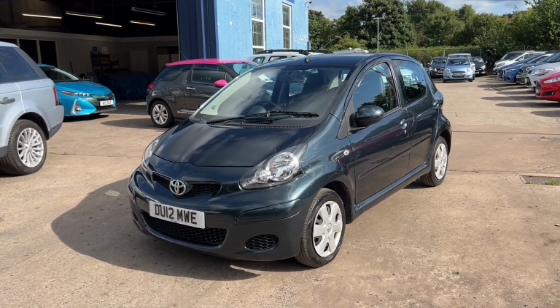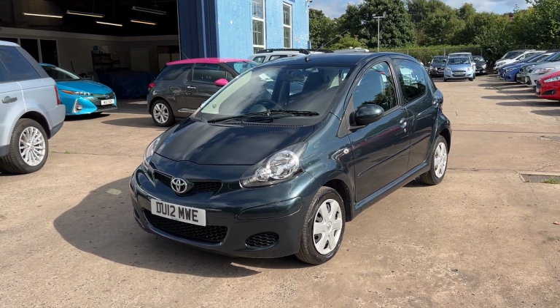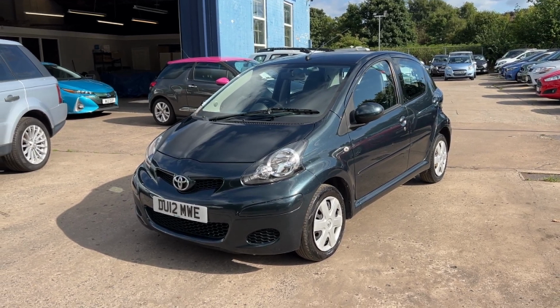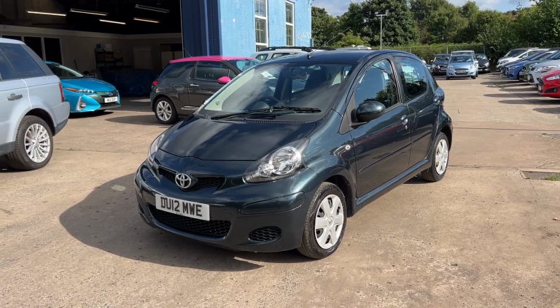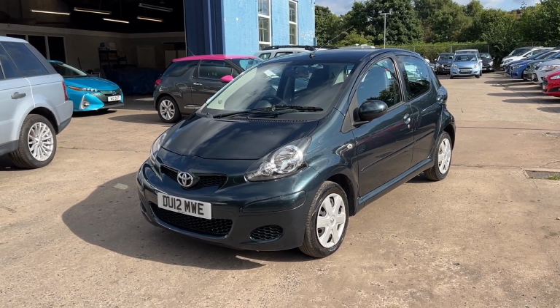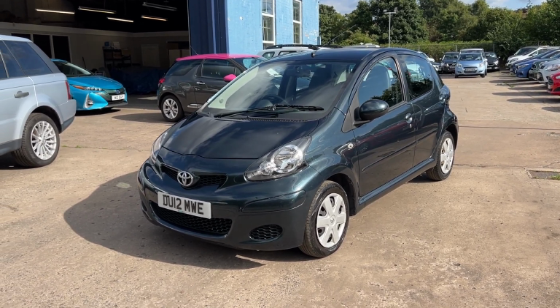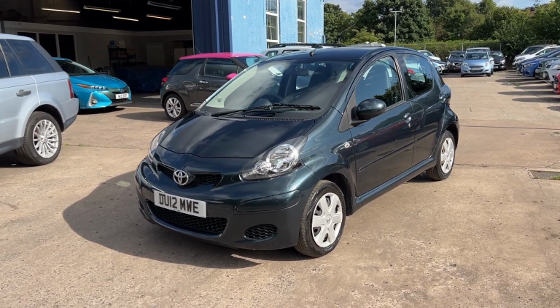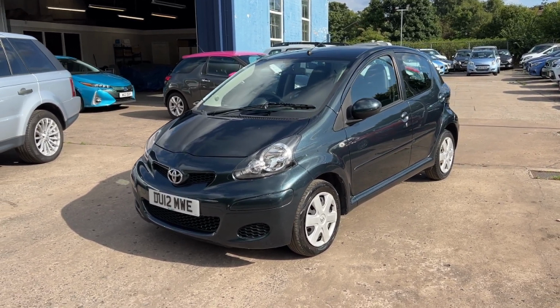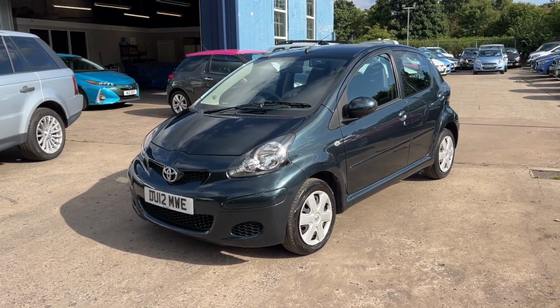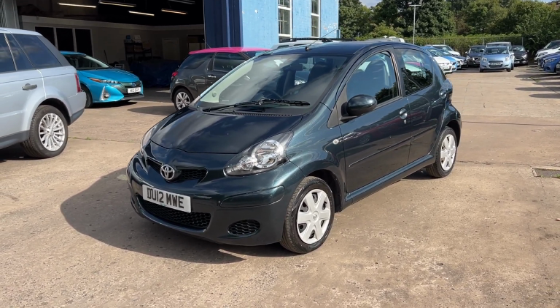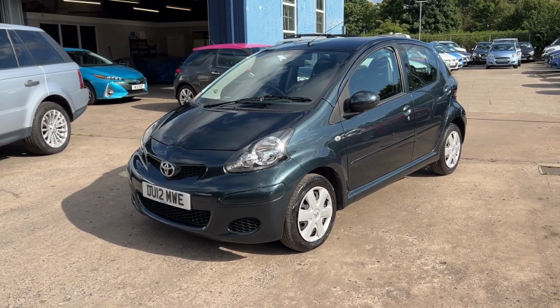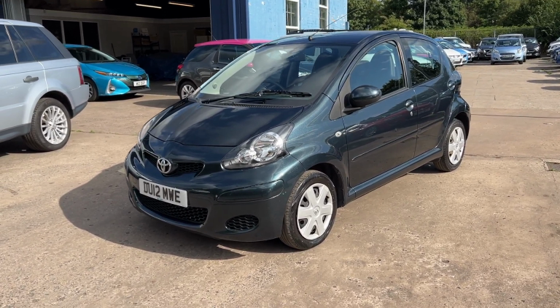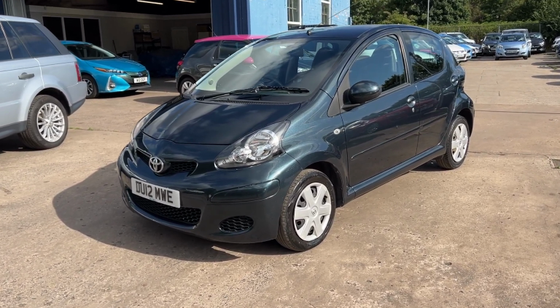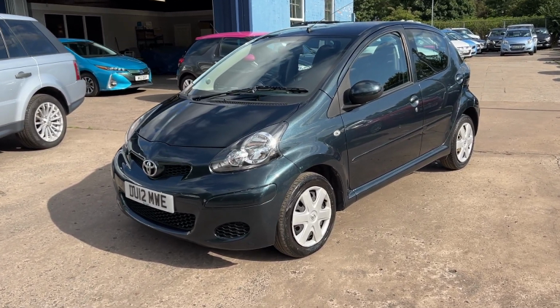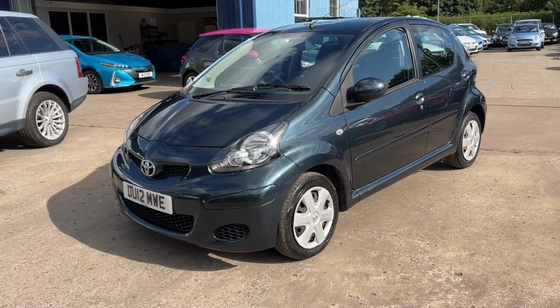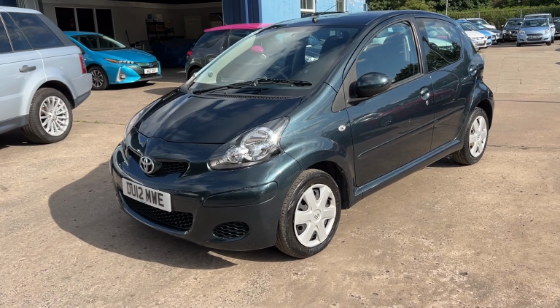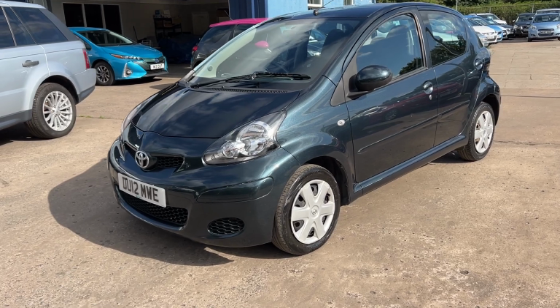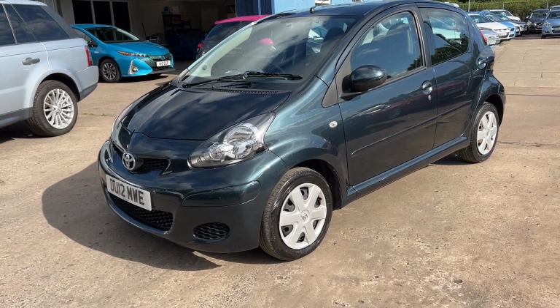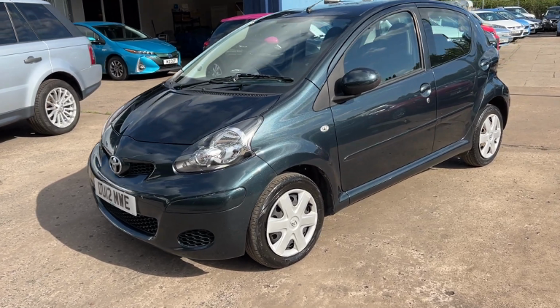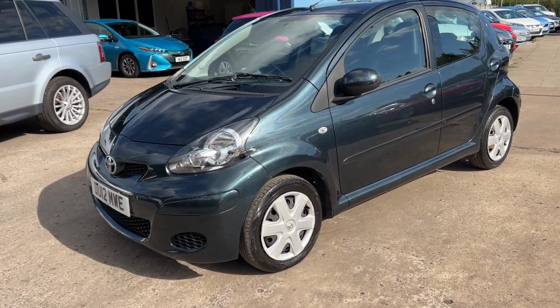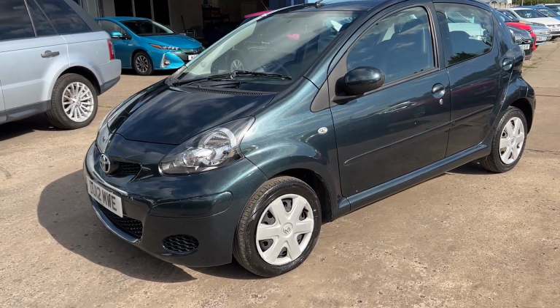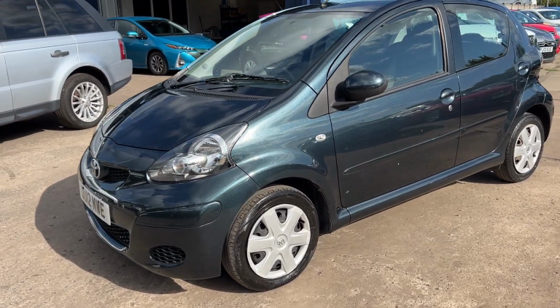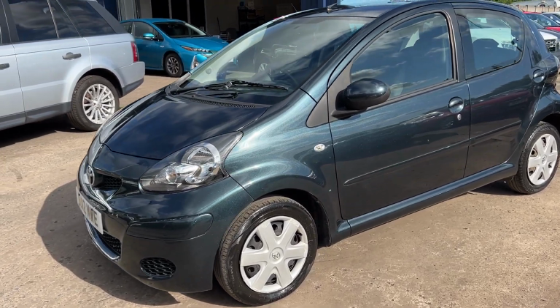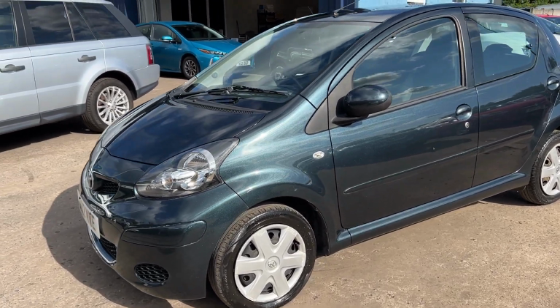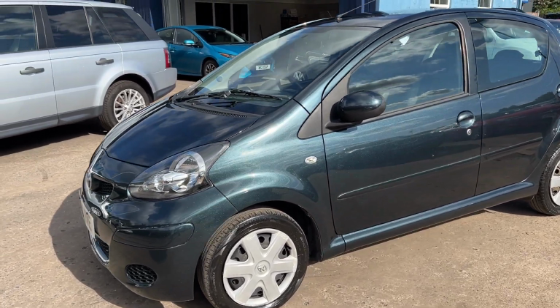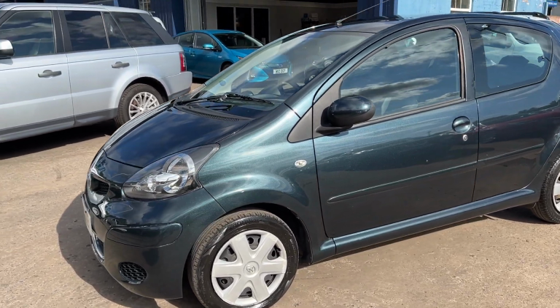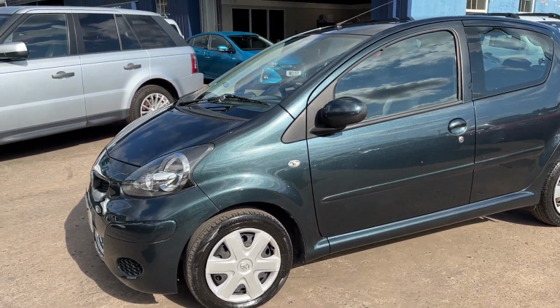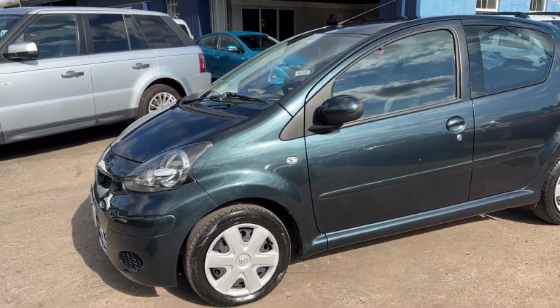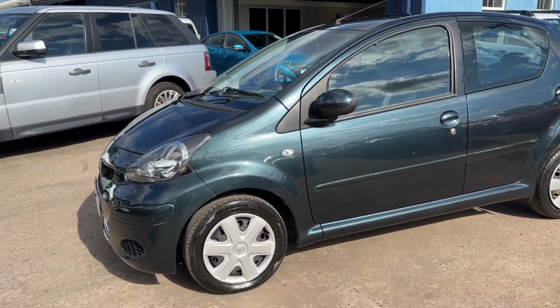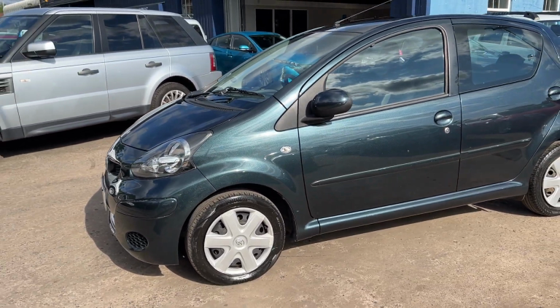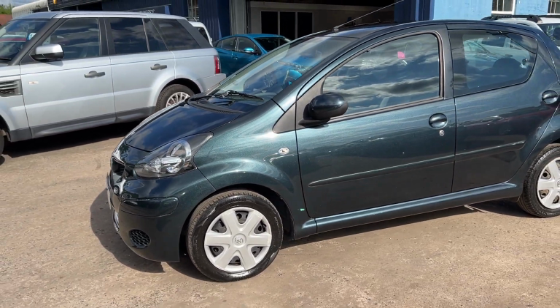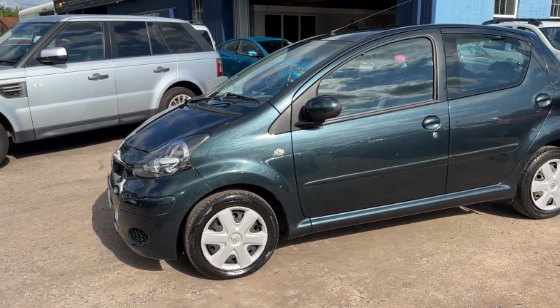Welcome to Cantilever Car Centre. I'm here today with a Toyota Aygo VVTi, registered 2012 on a 12 plate.